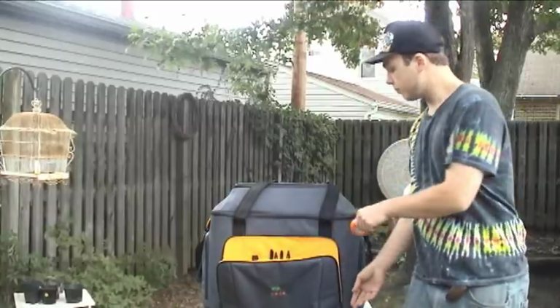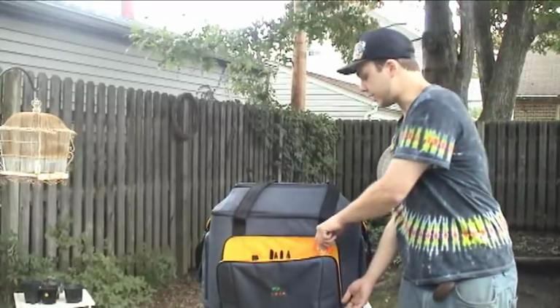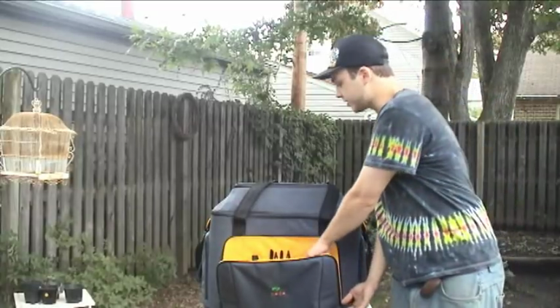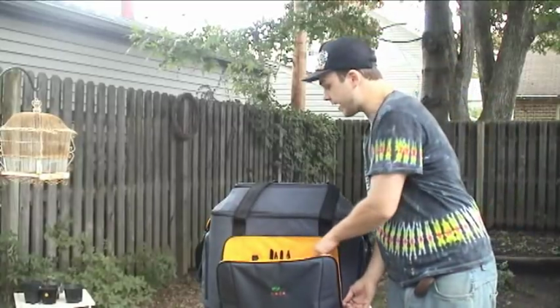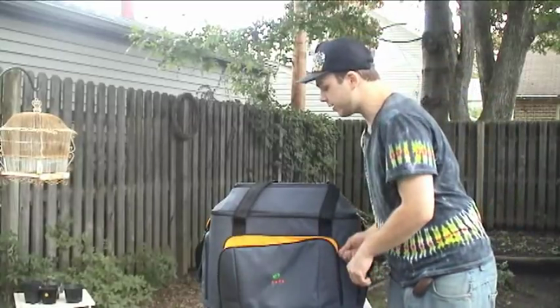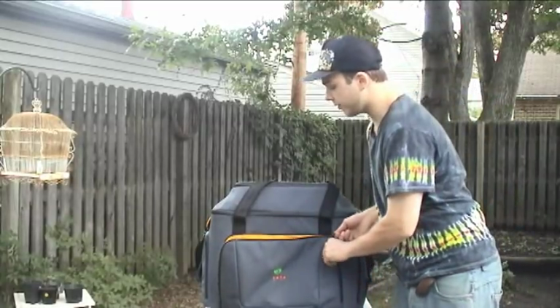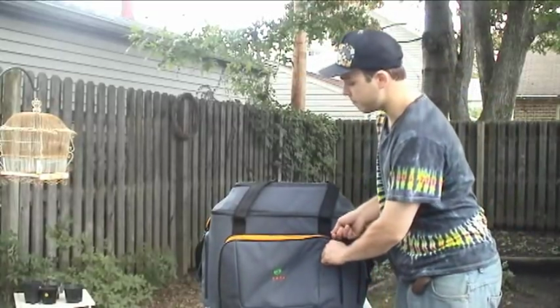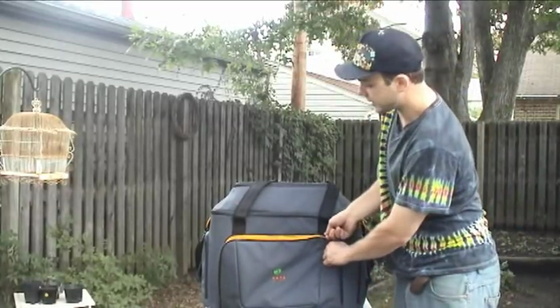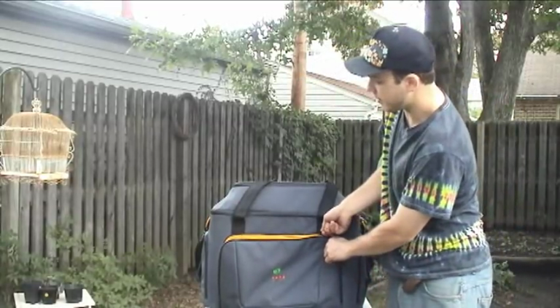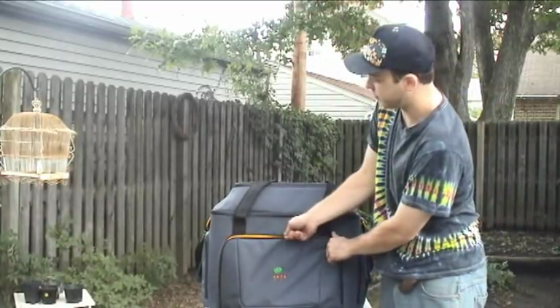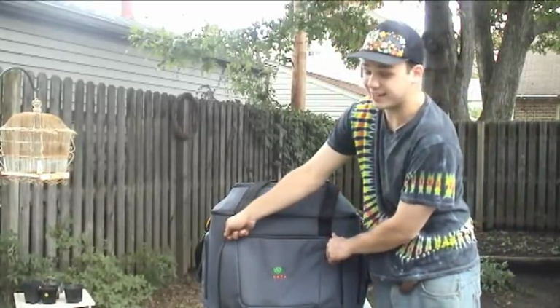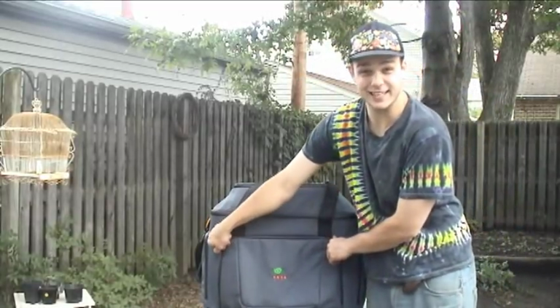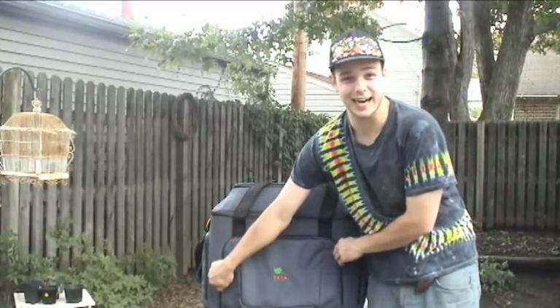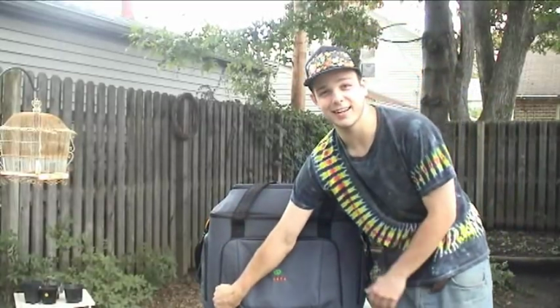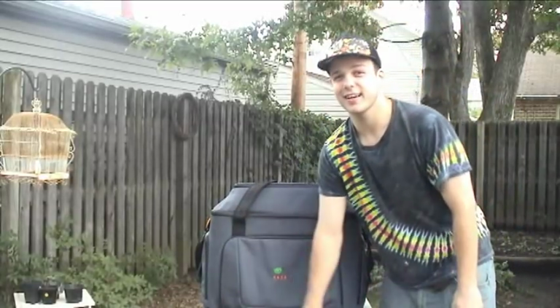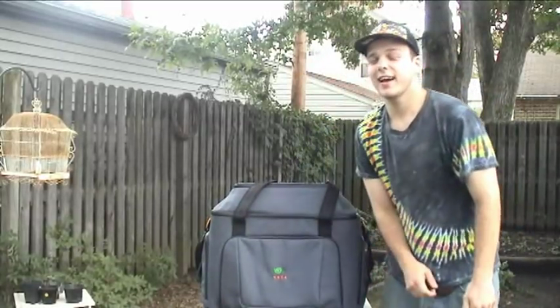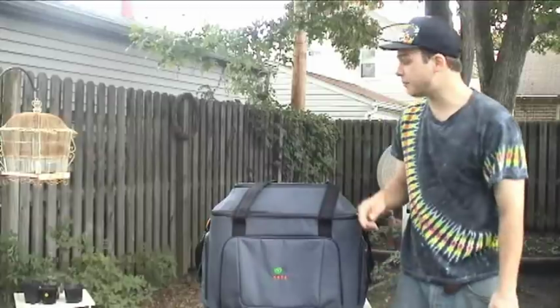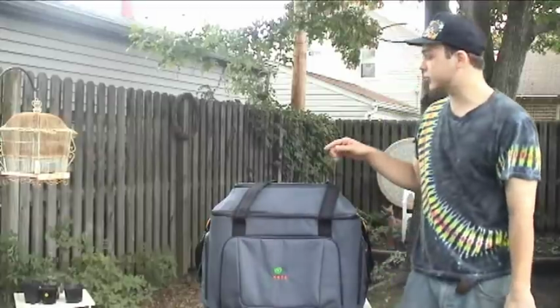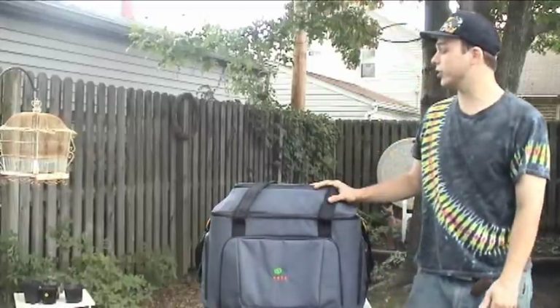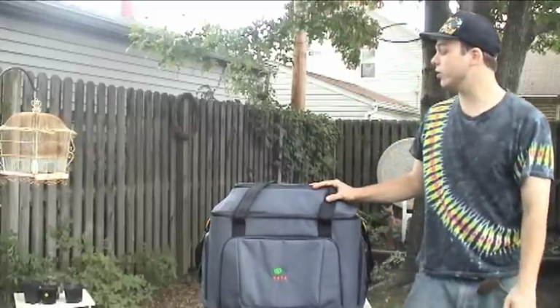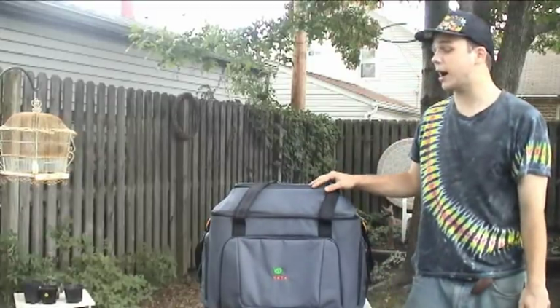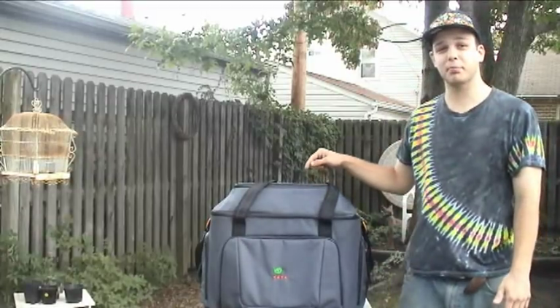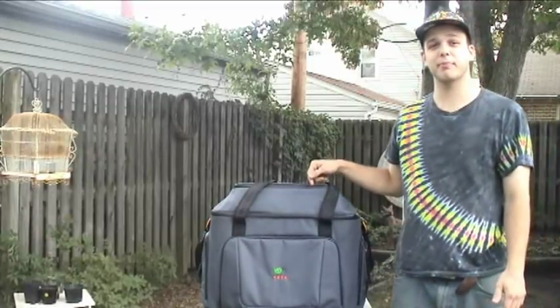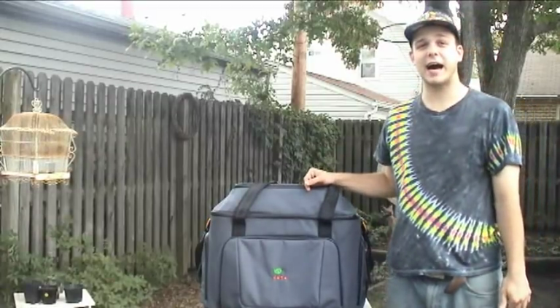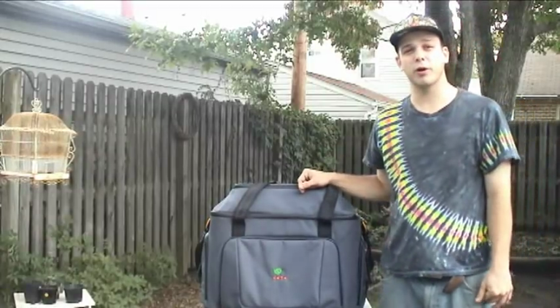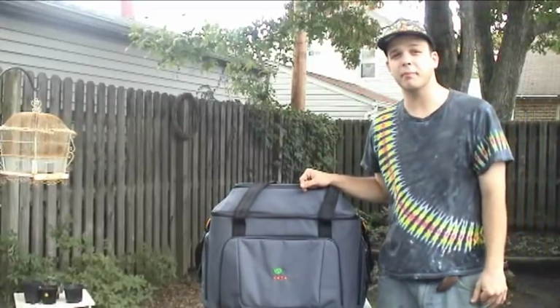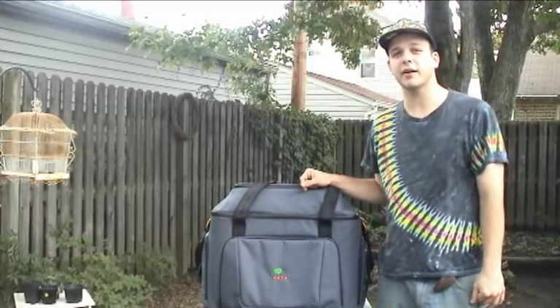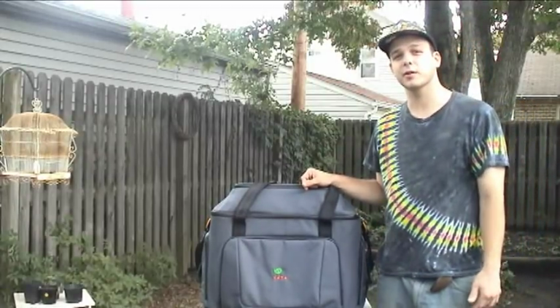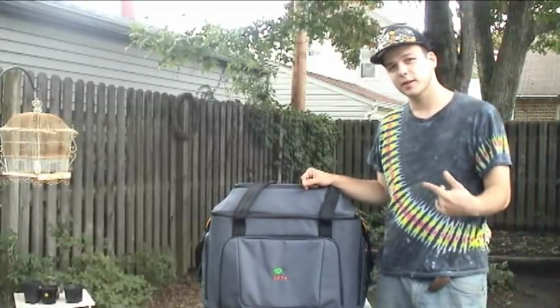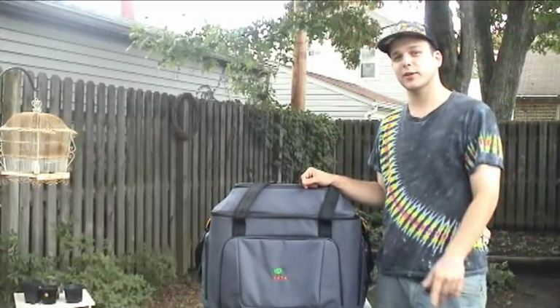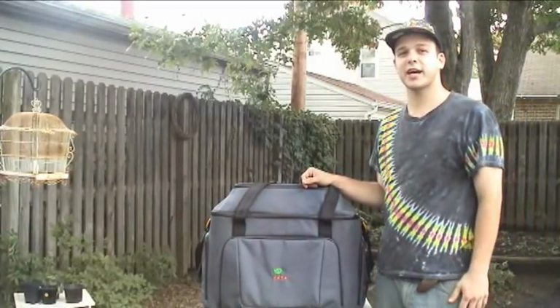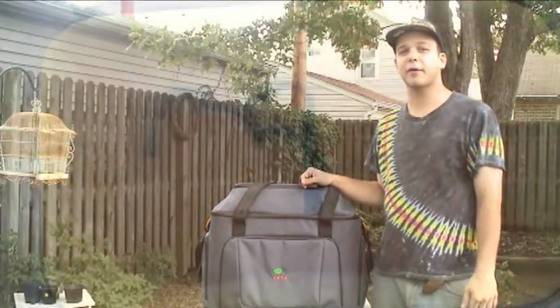But besides all that, the best part about this bag is the inside, and I'm about to show you how I play with my Kata One Man Band. So let's check it out.